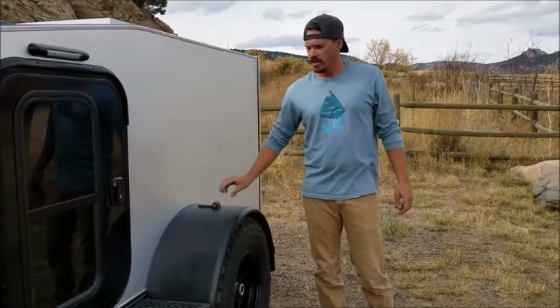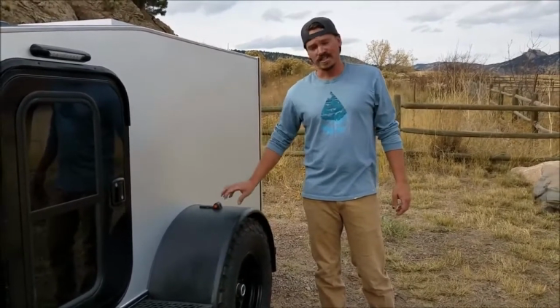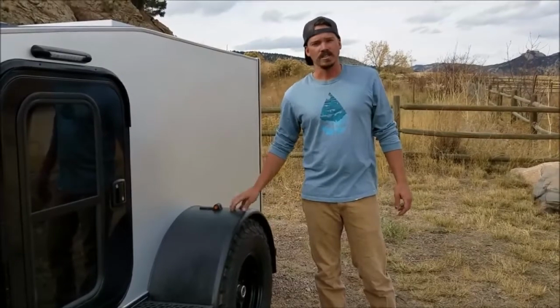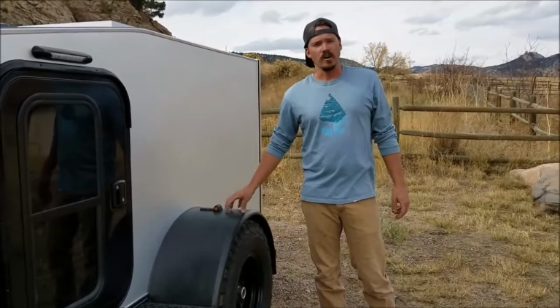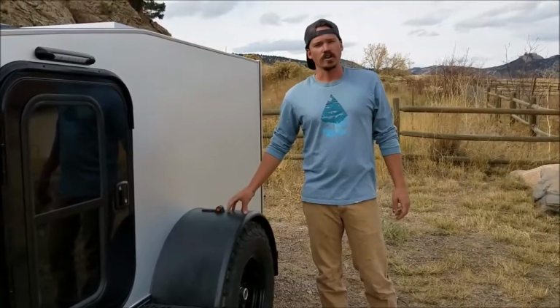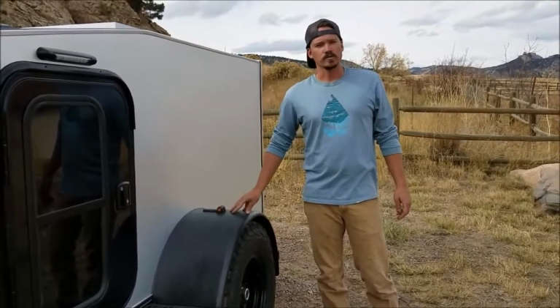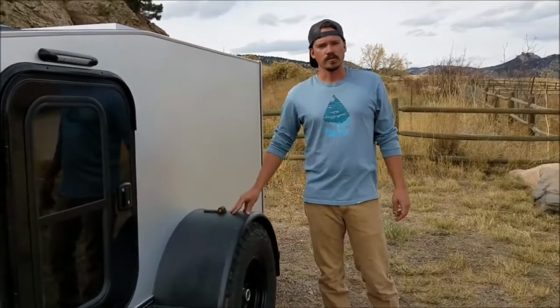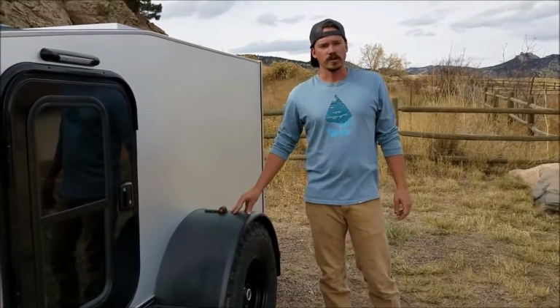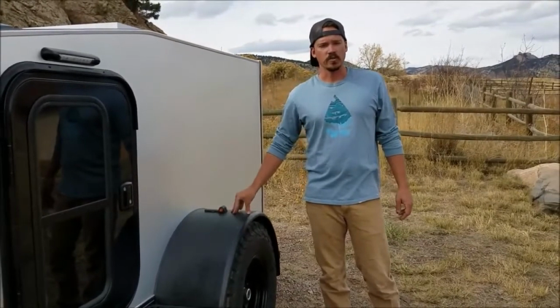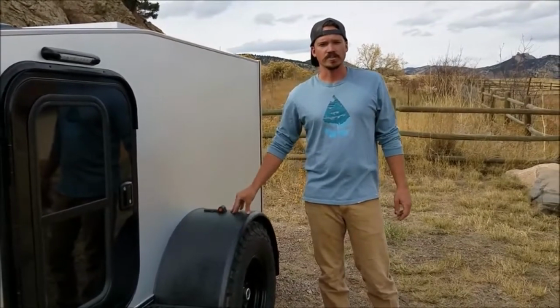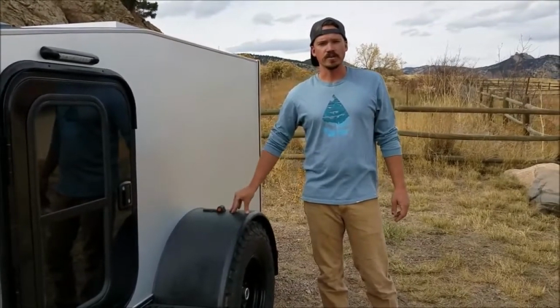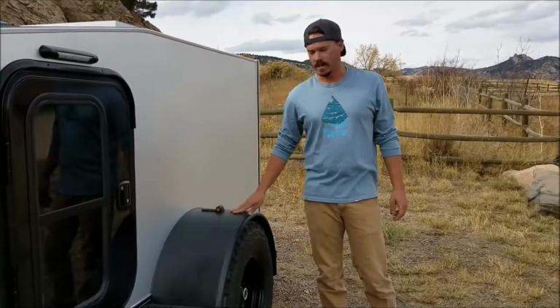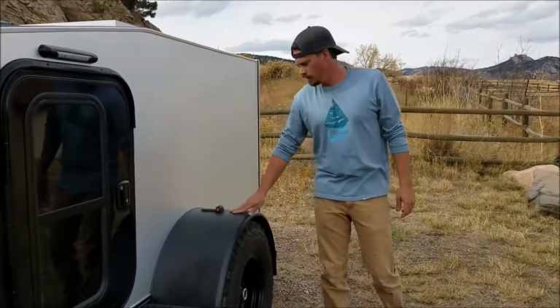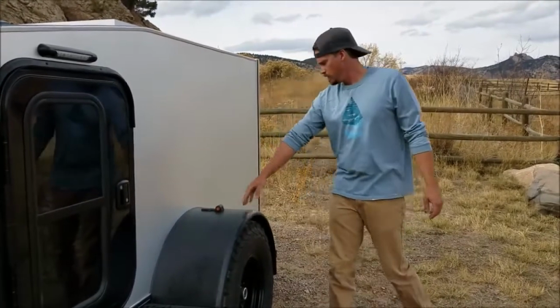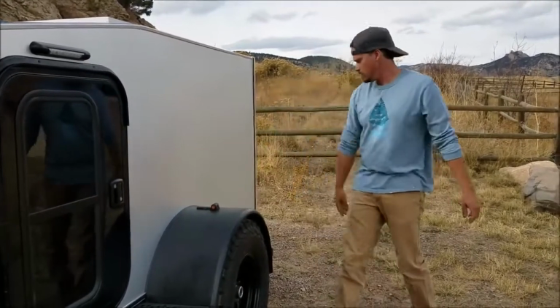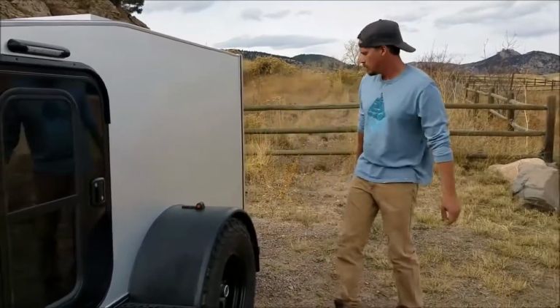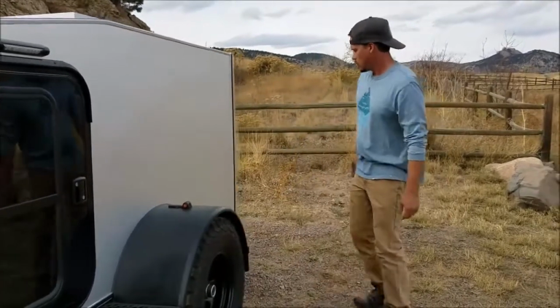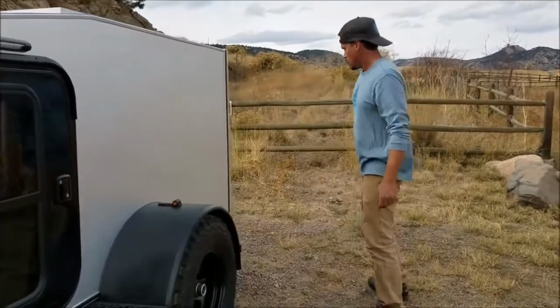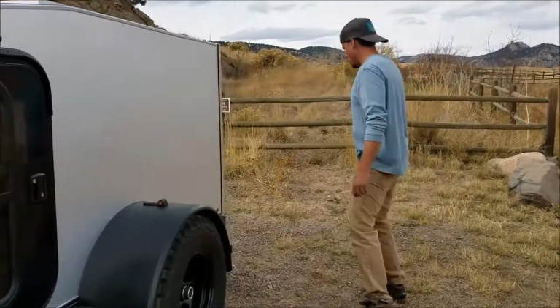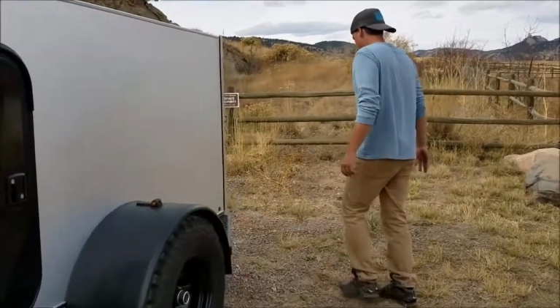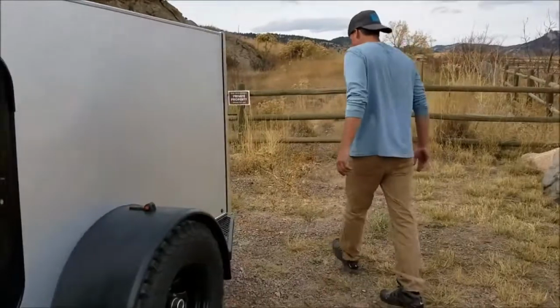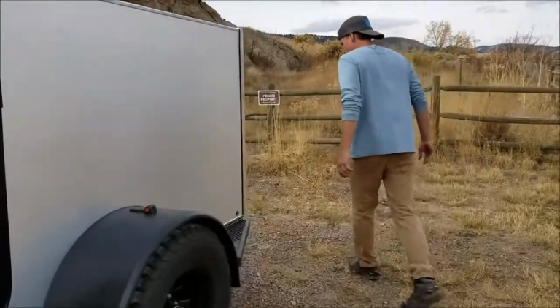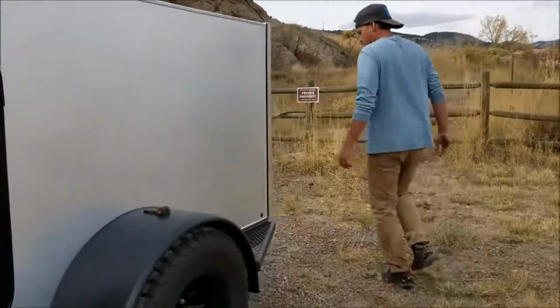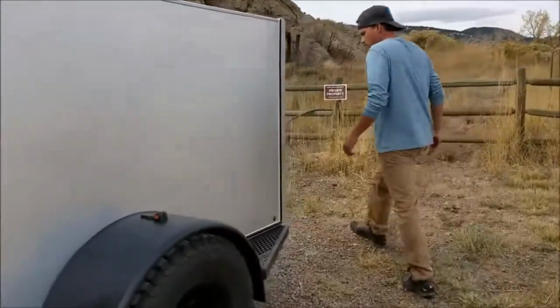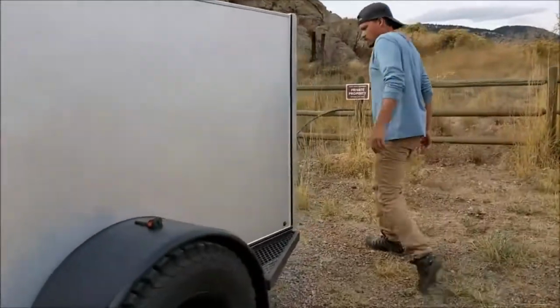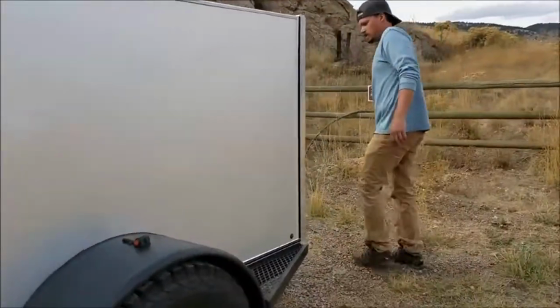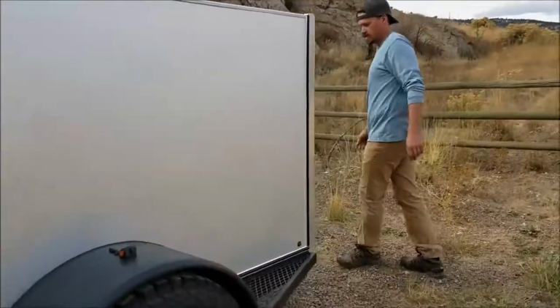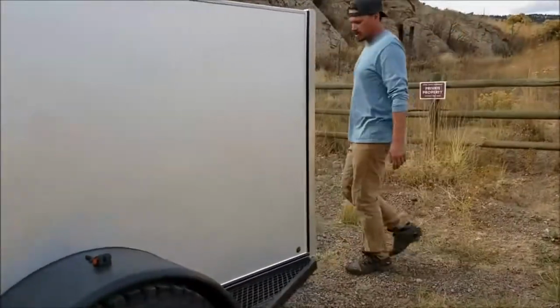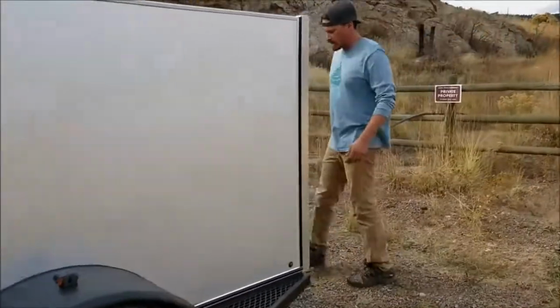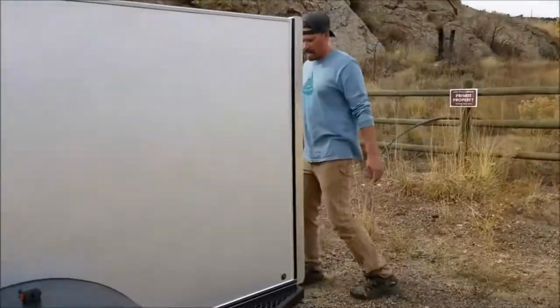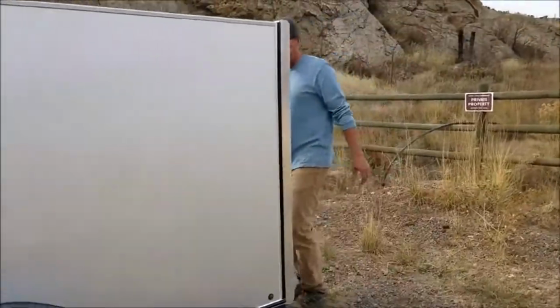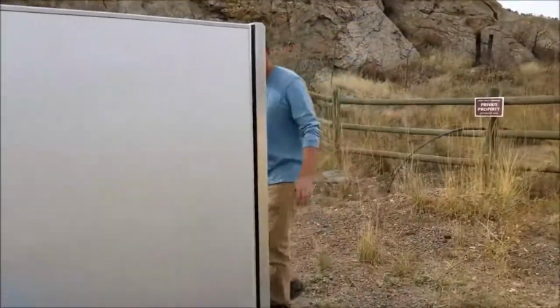The XT also comes with trailer brakes built in. We'll come around to the back here to the galley kitchen.